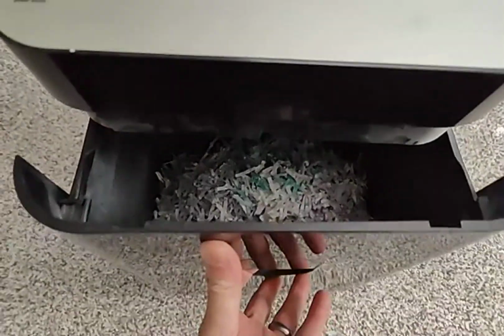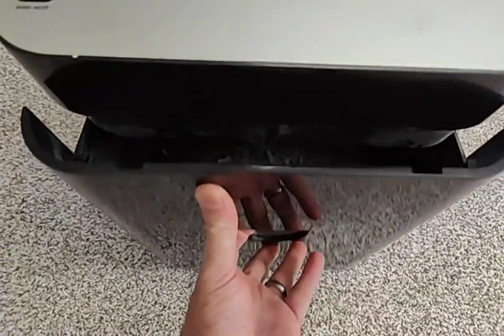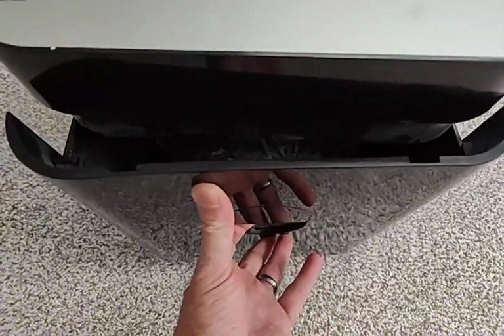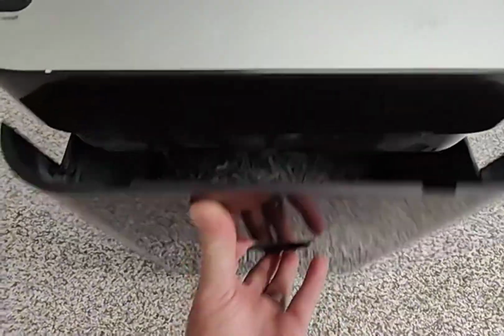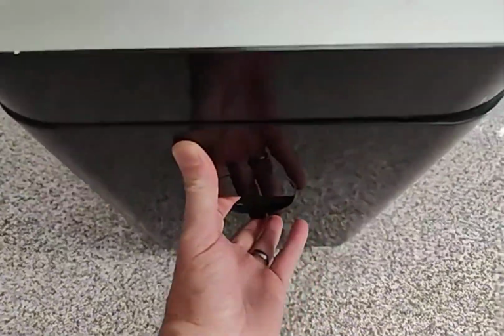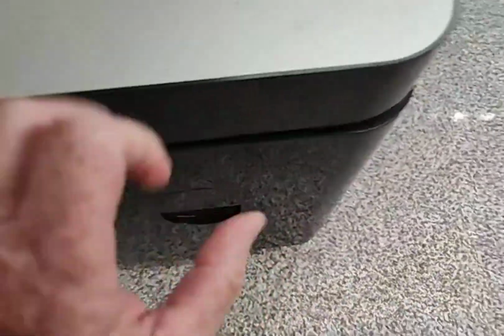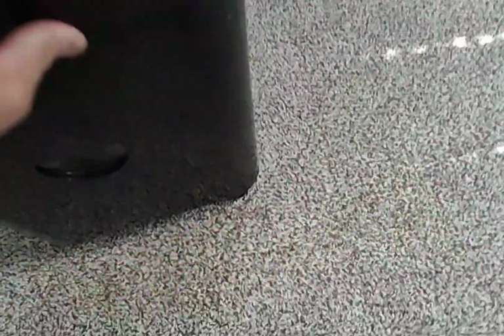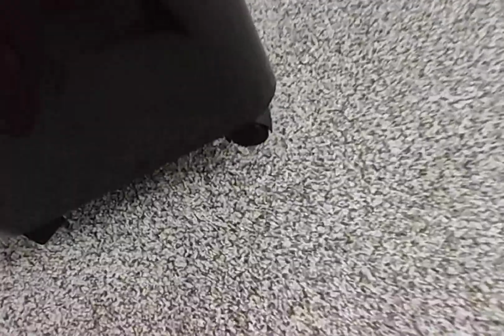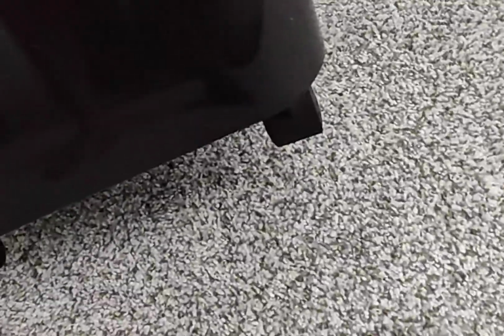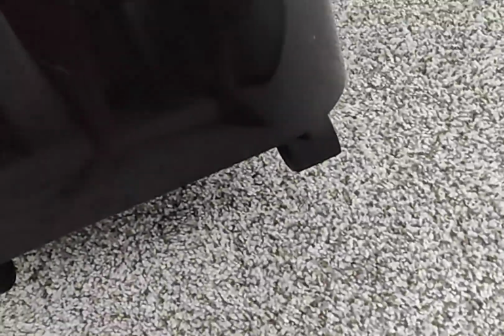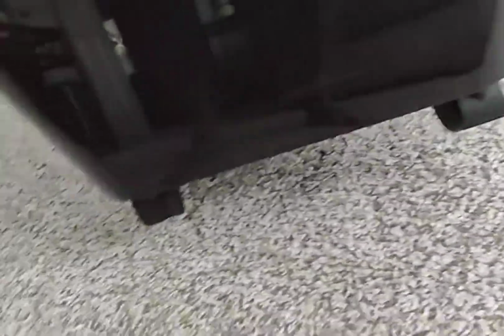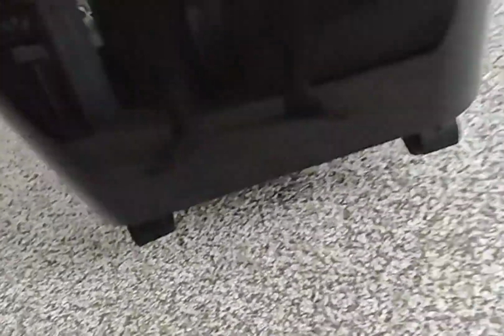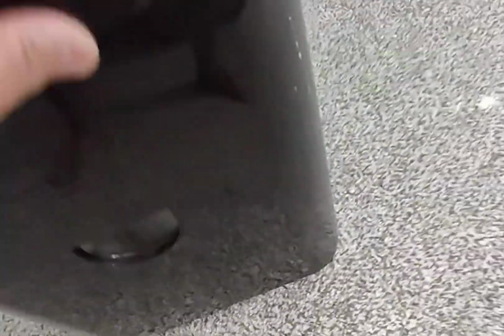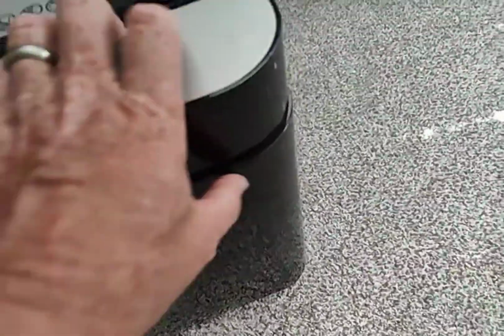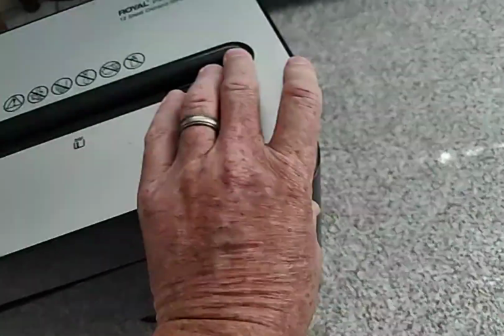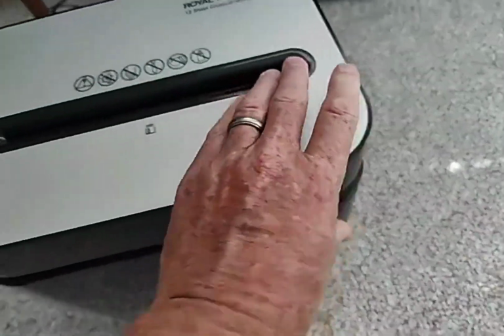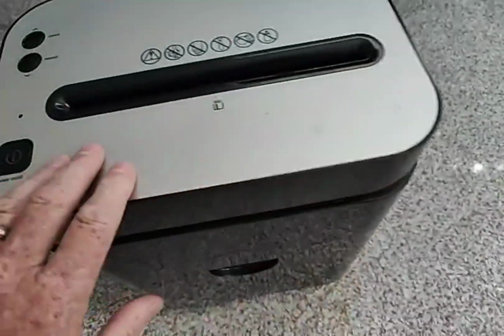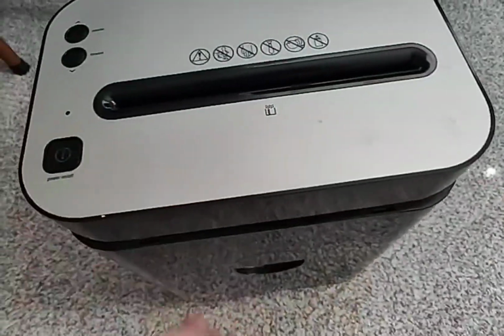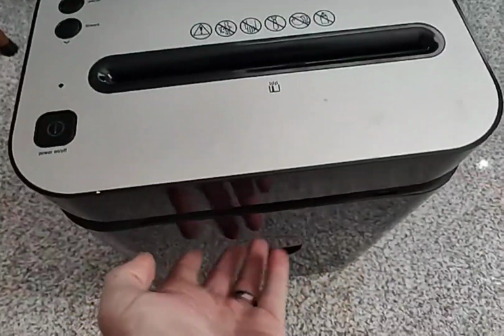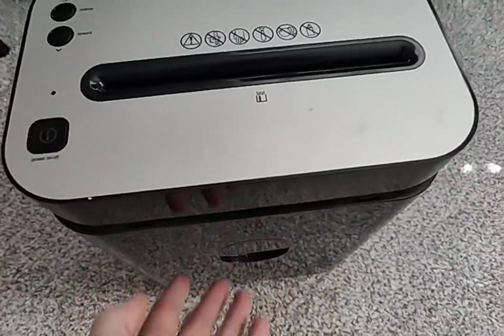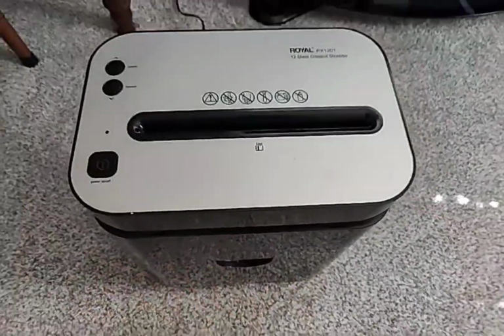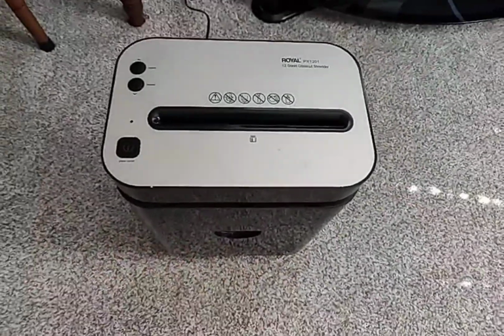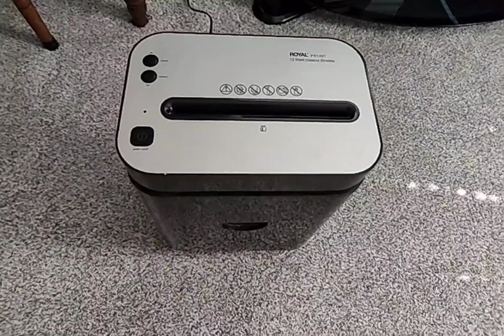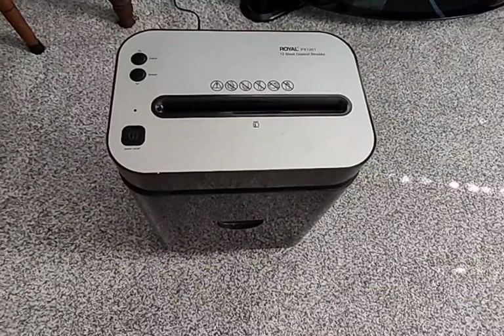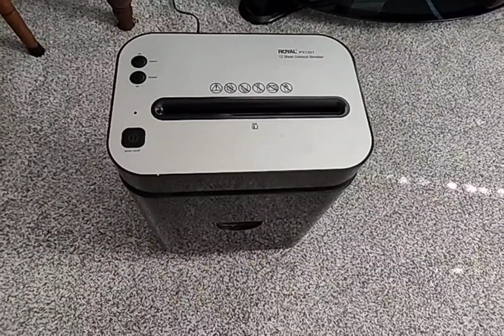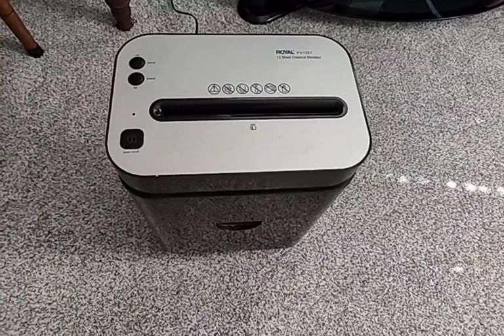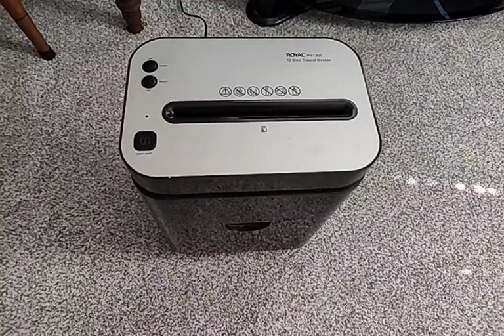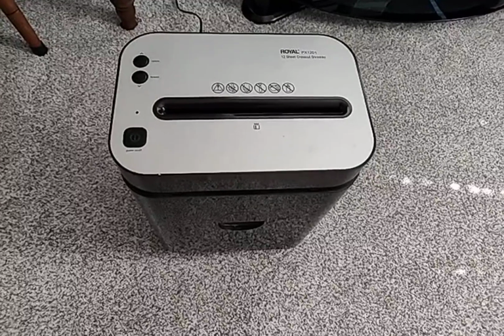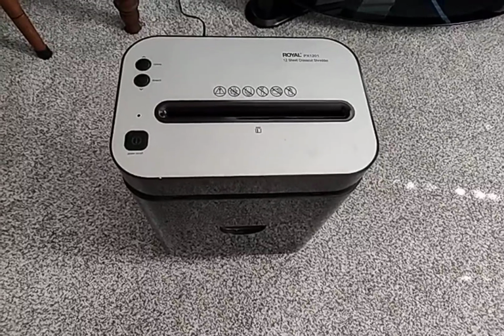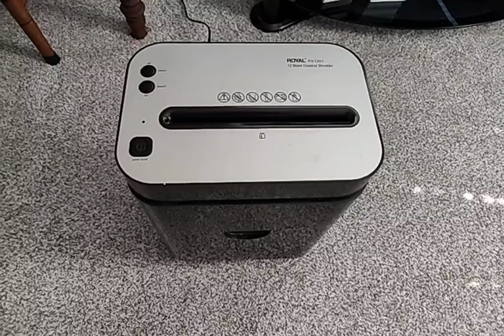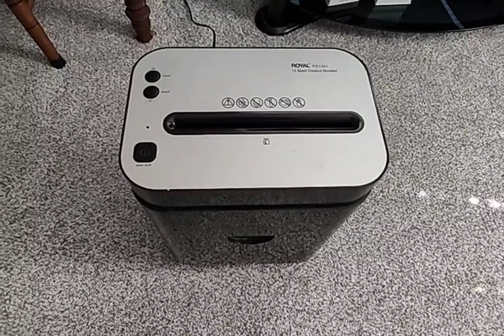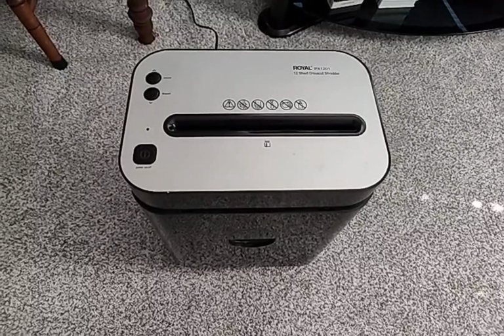It's fairly quiet, lightweight, maneuverable. It's got casters on the bottom, and it has a pretty large container to hold quite a bit of shred, so I like it. I recommend it.